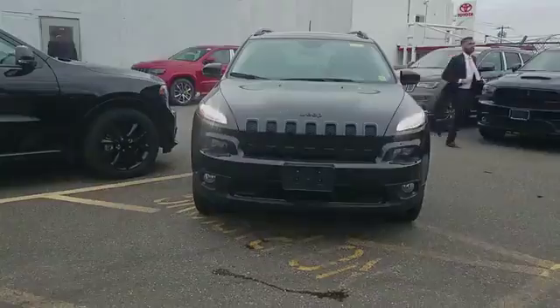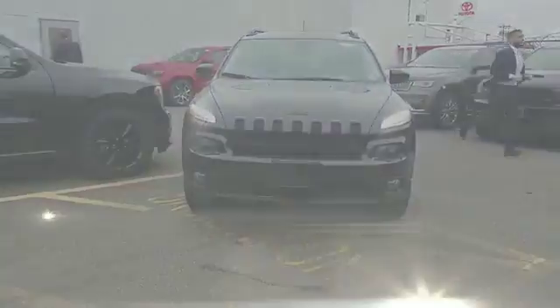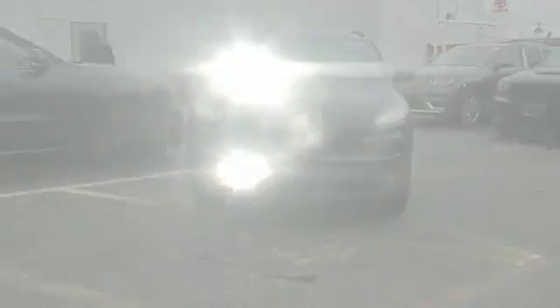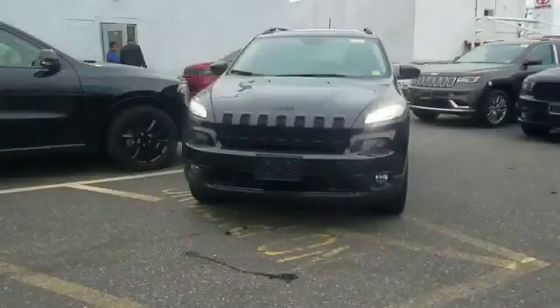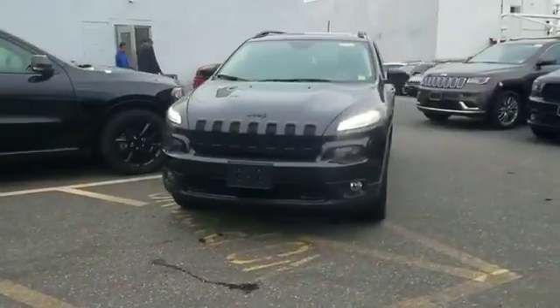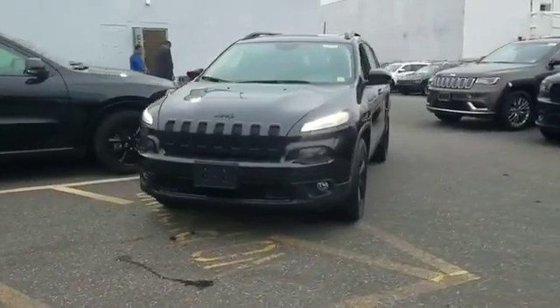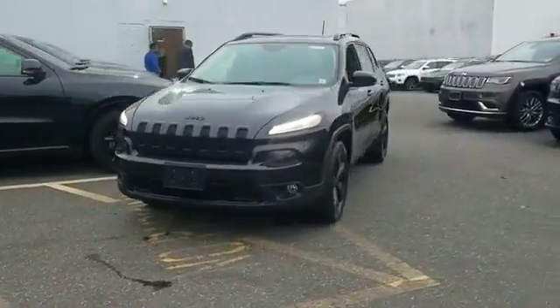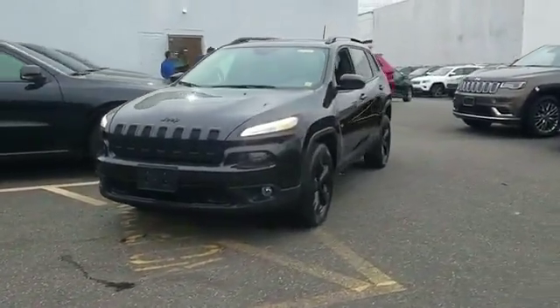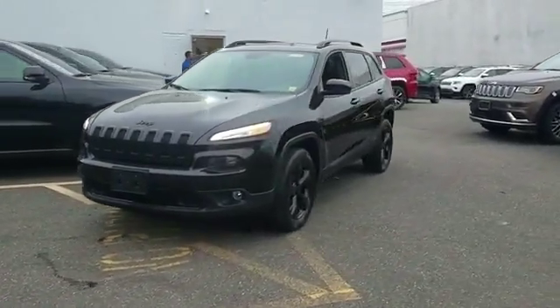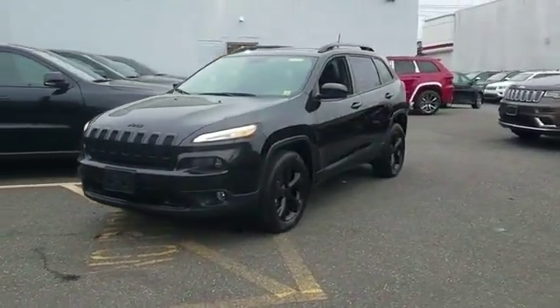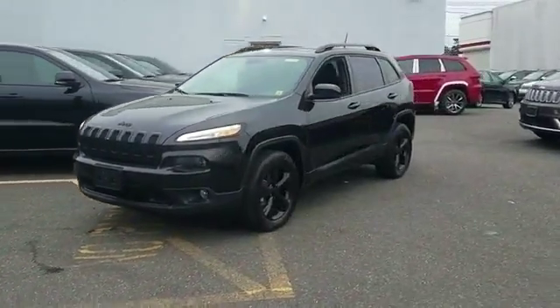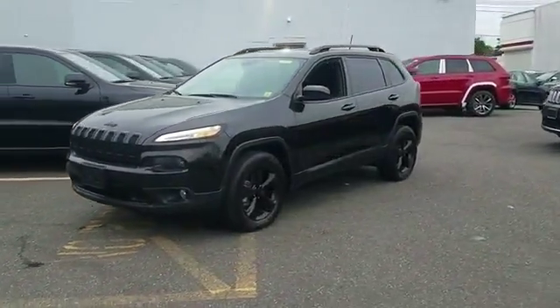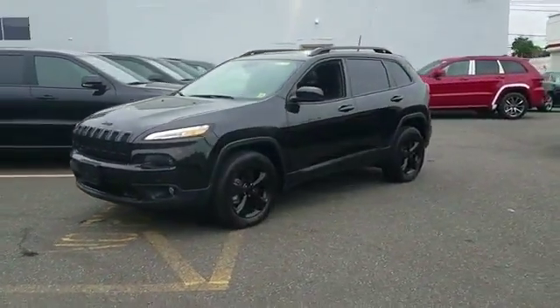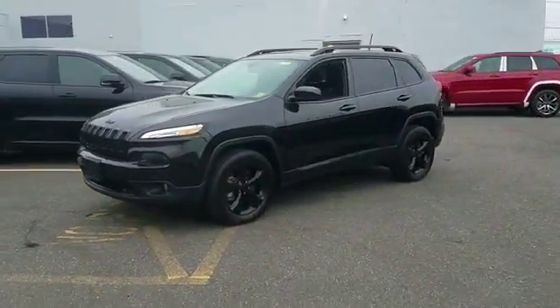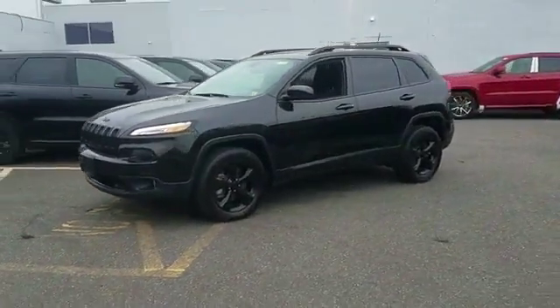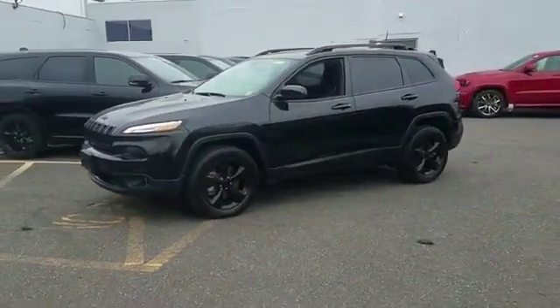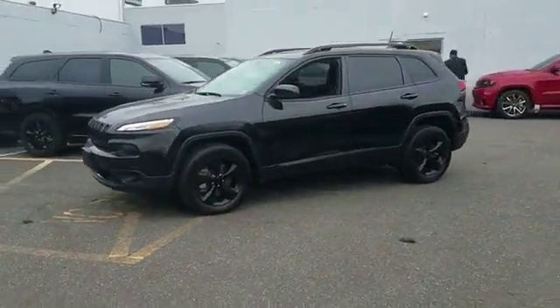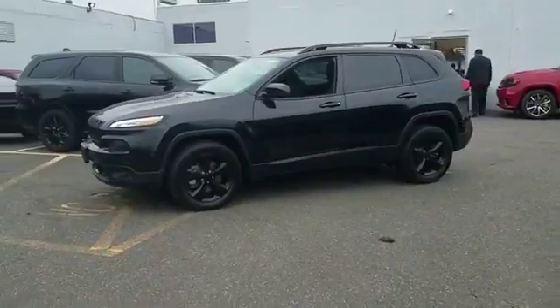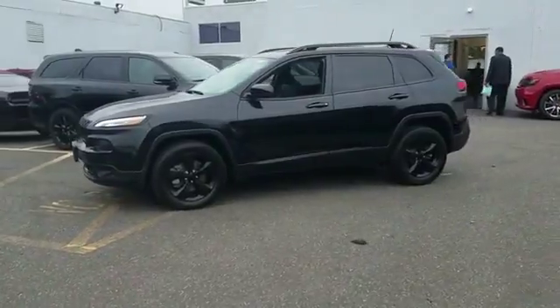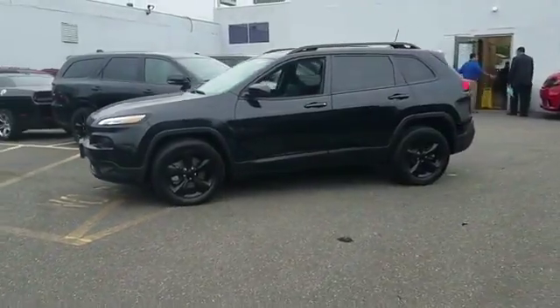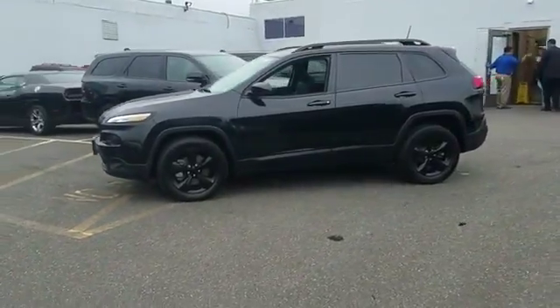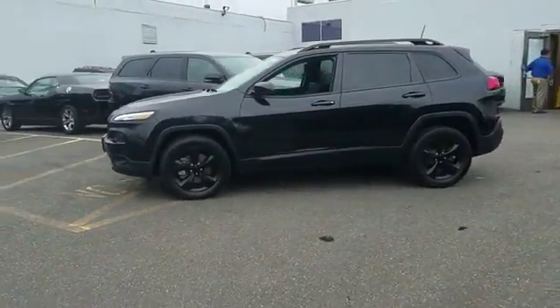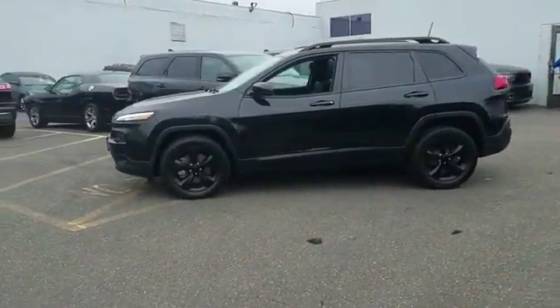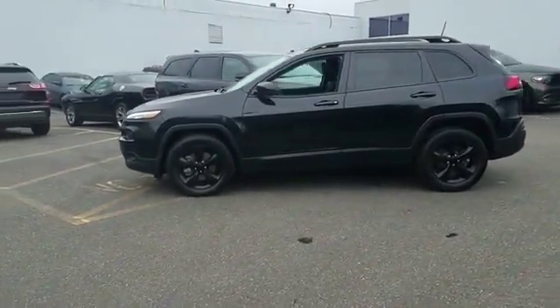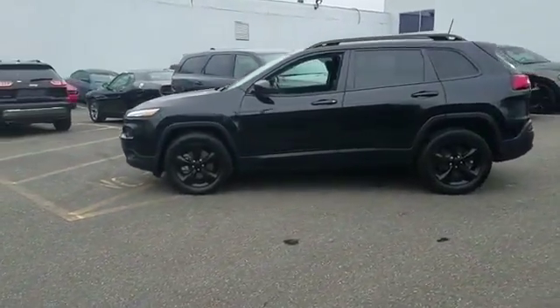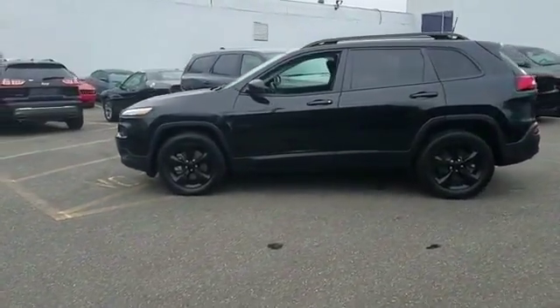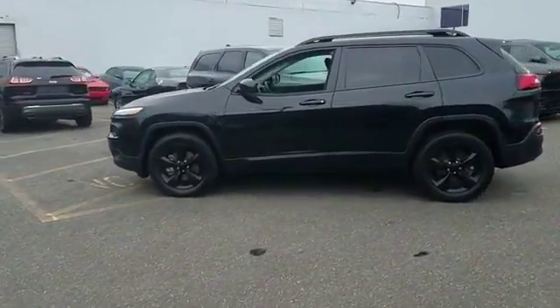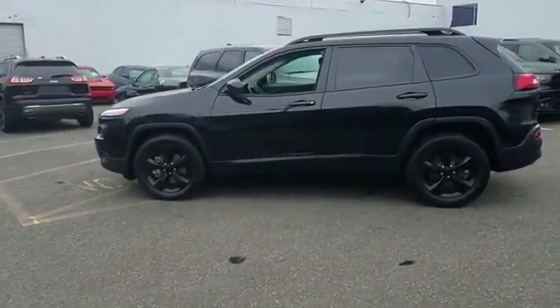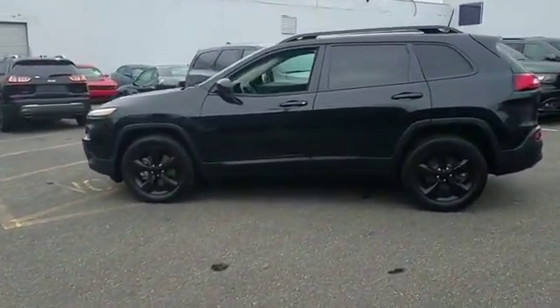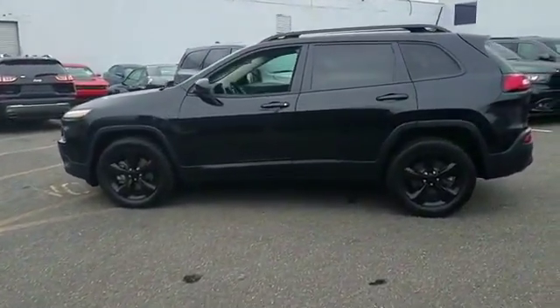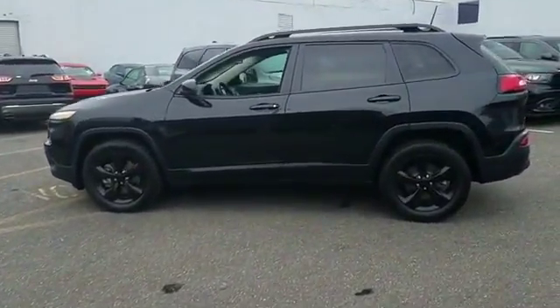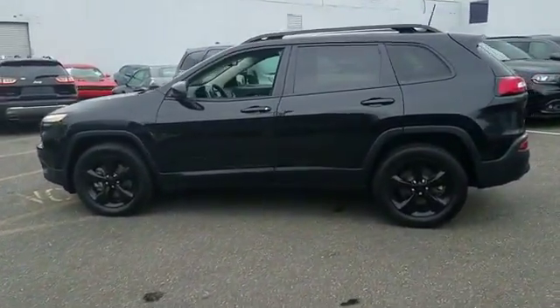2016 Jeep Cherokee. With less than 15,000 miles on the odometer, this SUV offers space as well as power and performance.